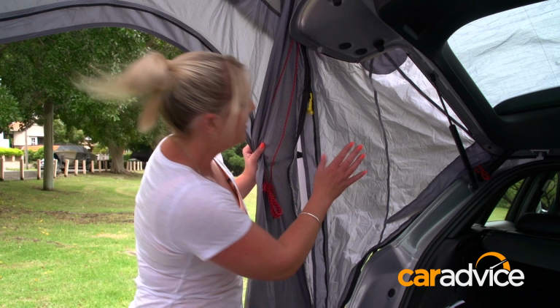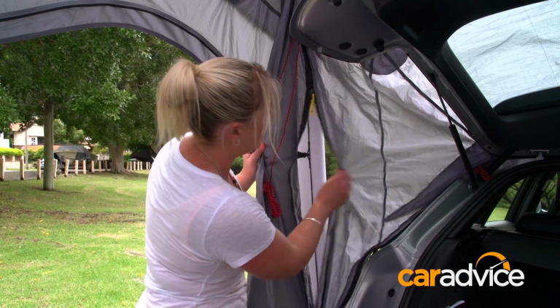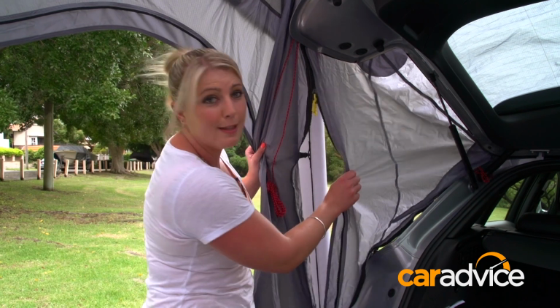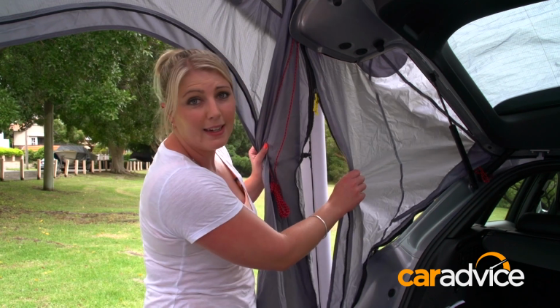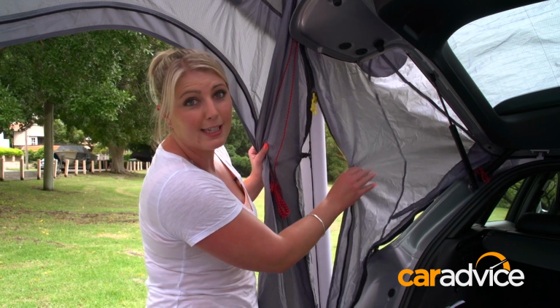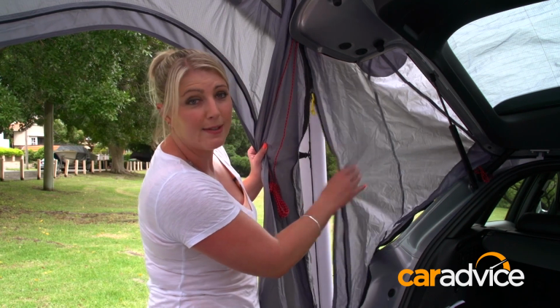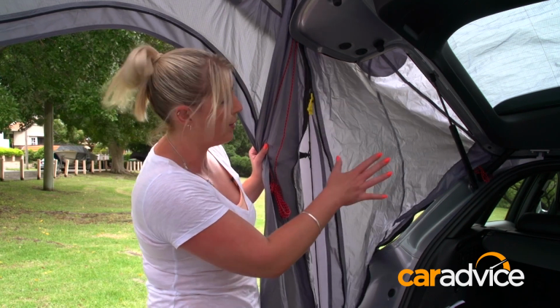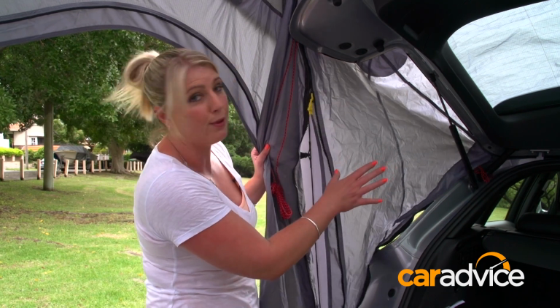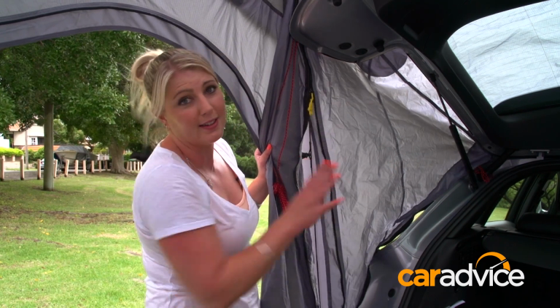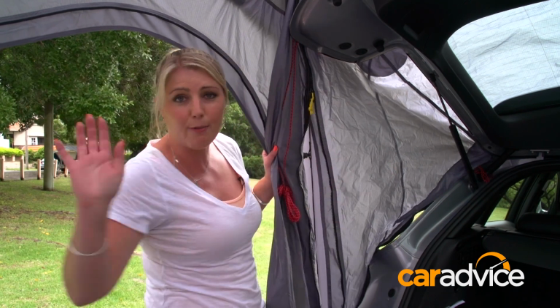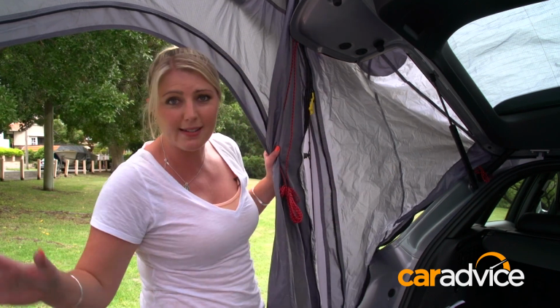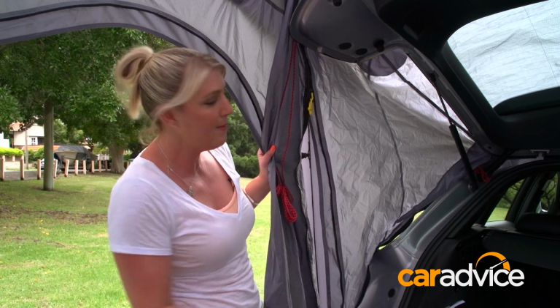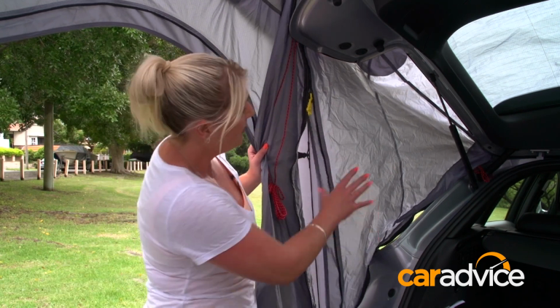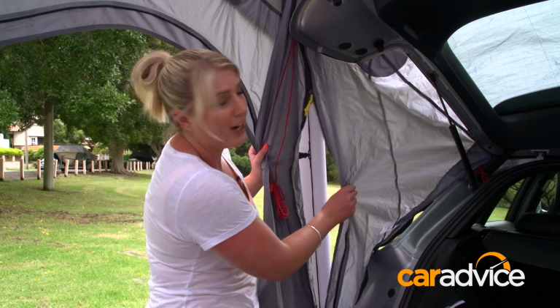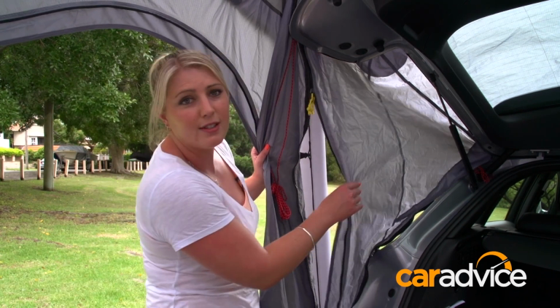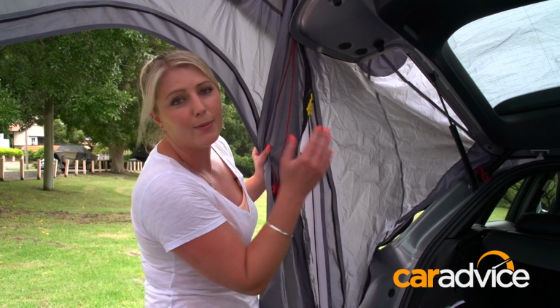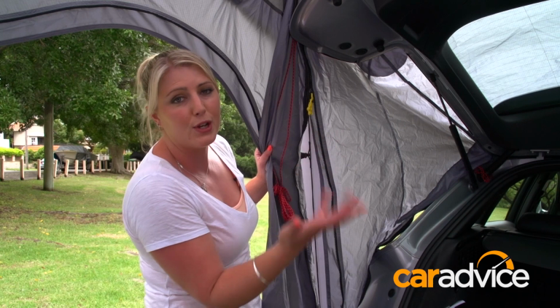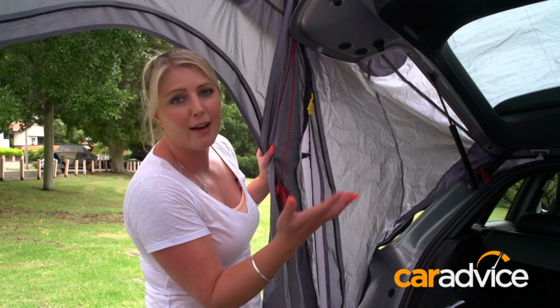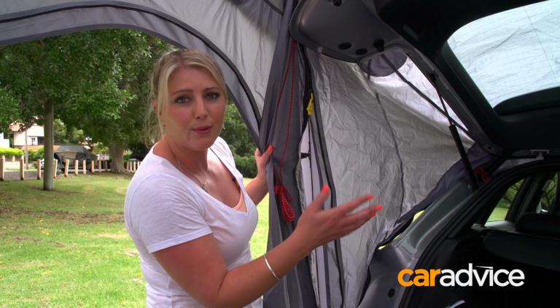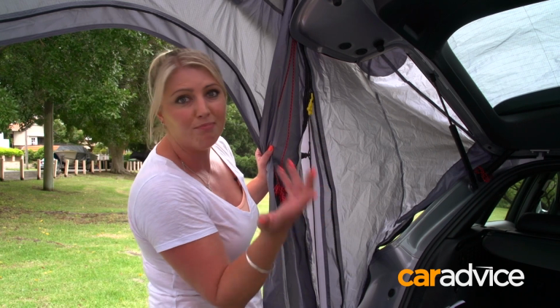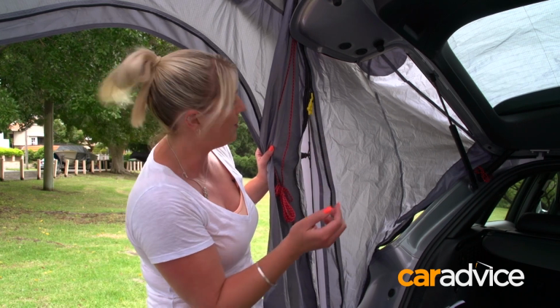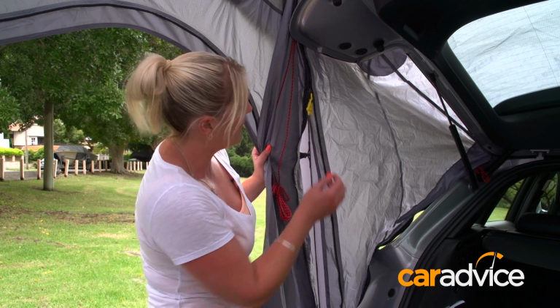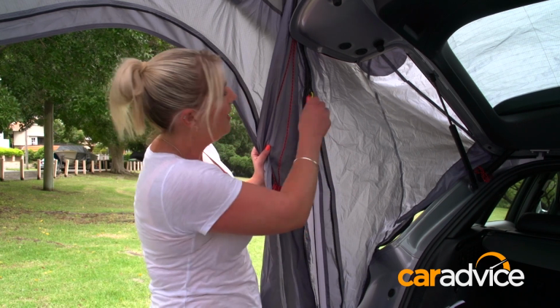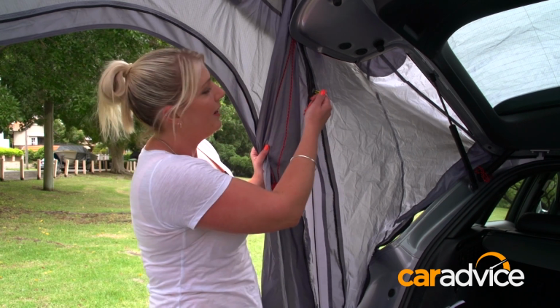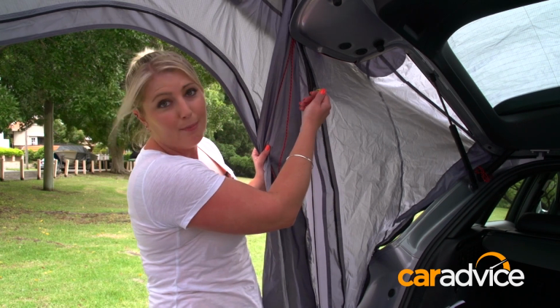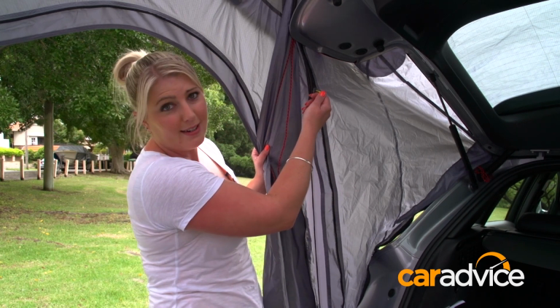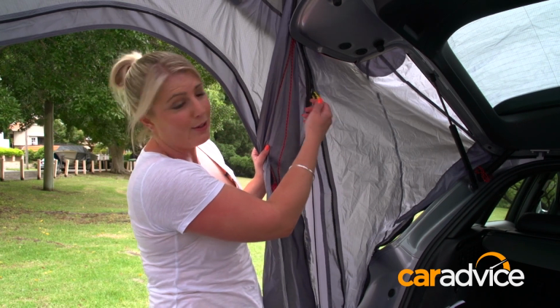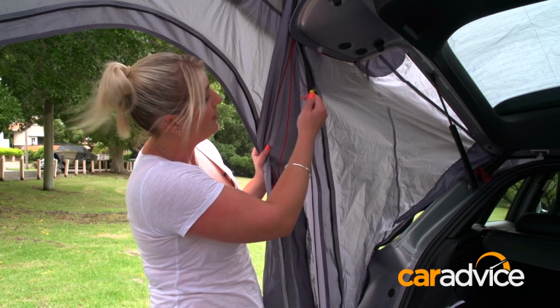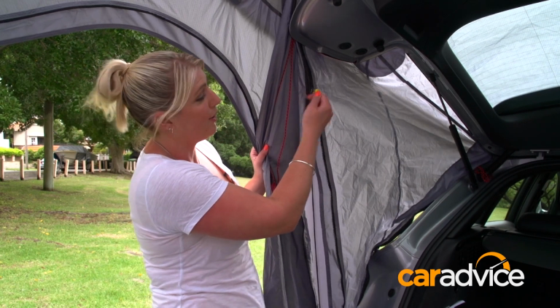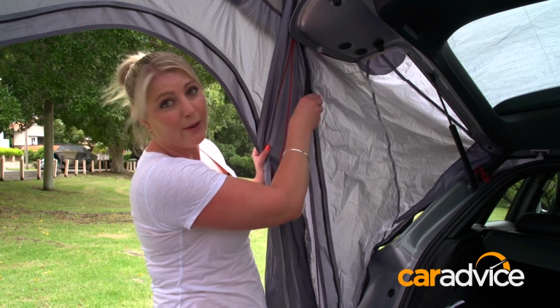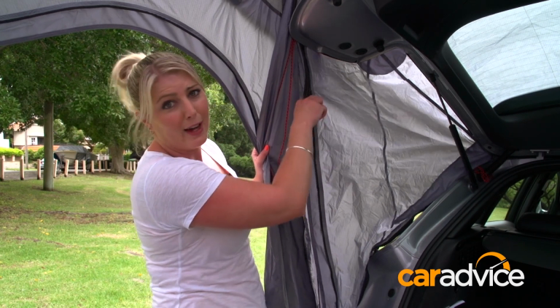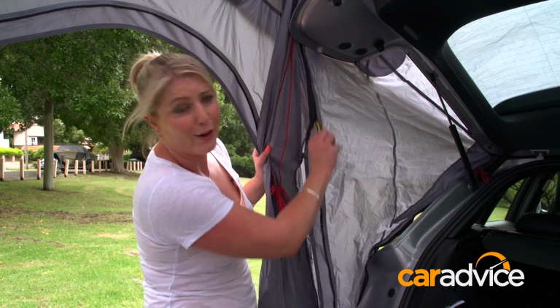So this is the bit that is specific to the Q3 — the tent remains the same, but this changes whether it's a Q5, Q3, or Q7. Pretty easy to do: yellow to yellow, it's all colour coded.